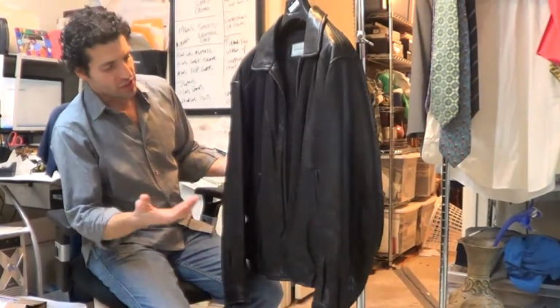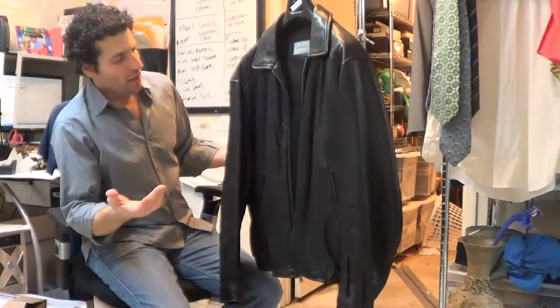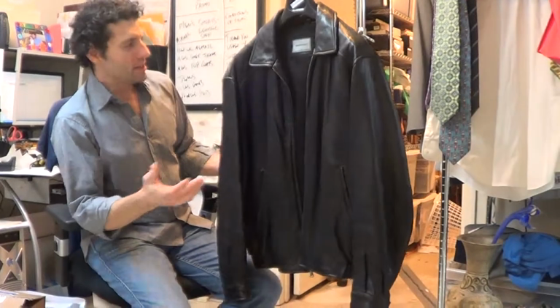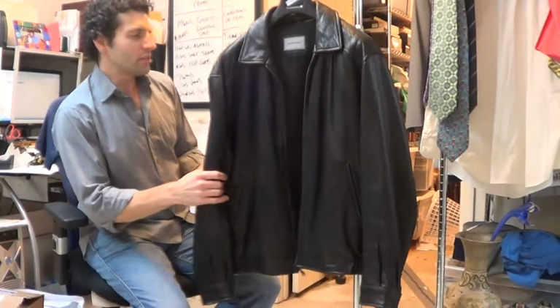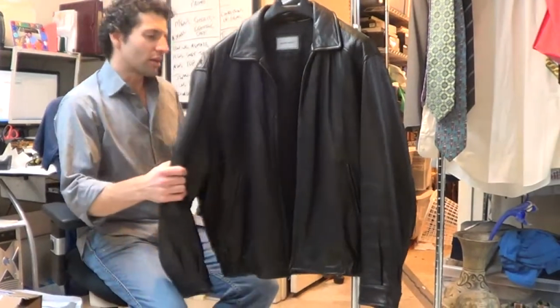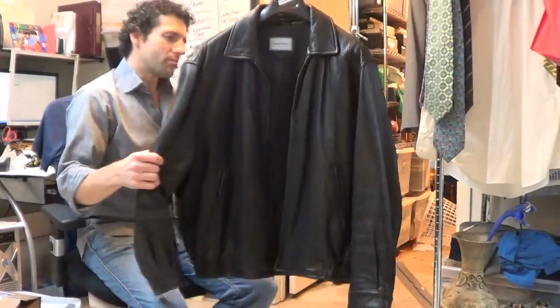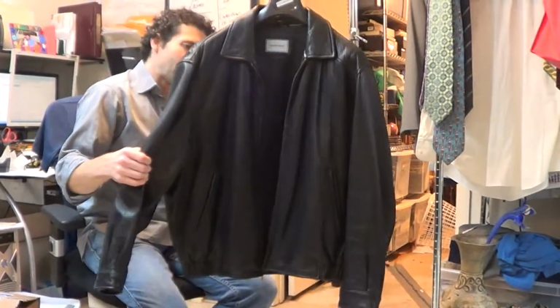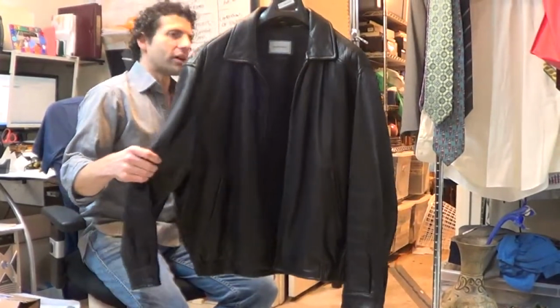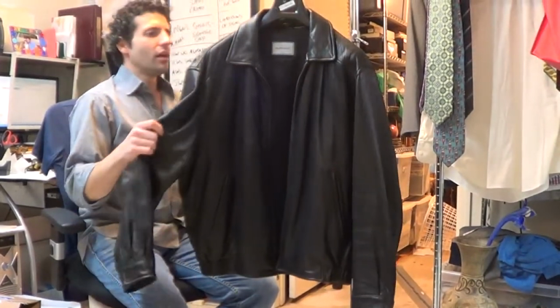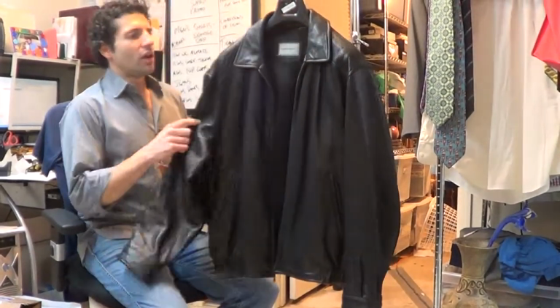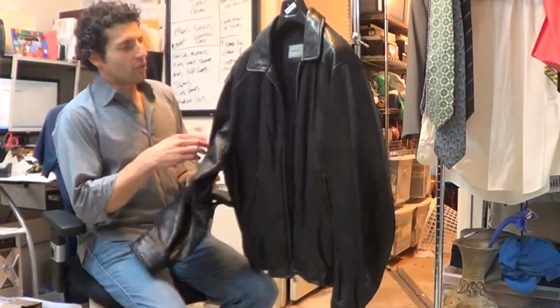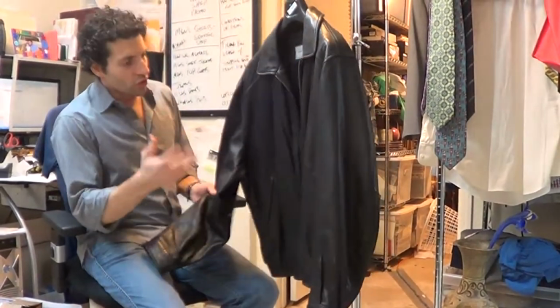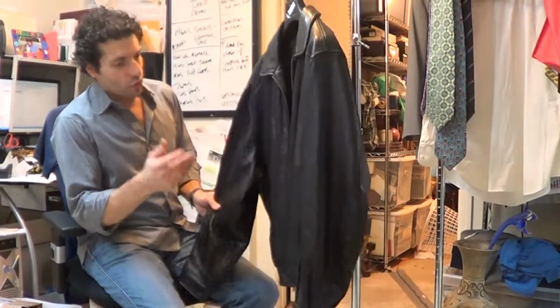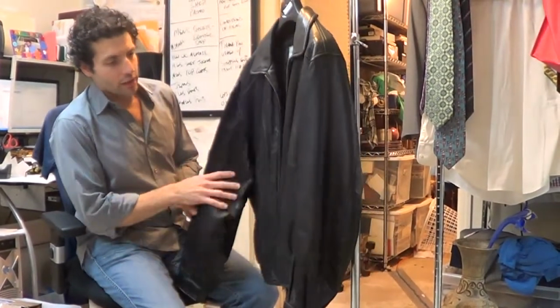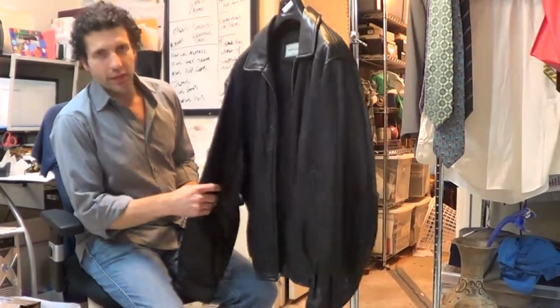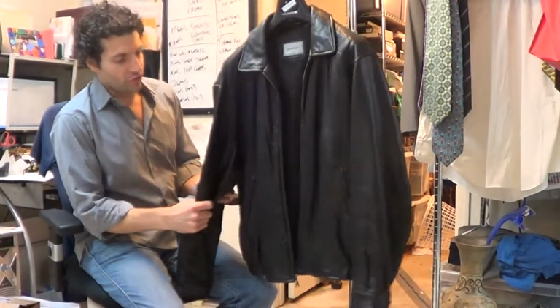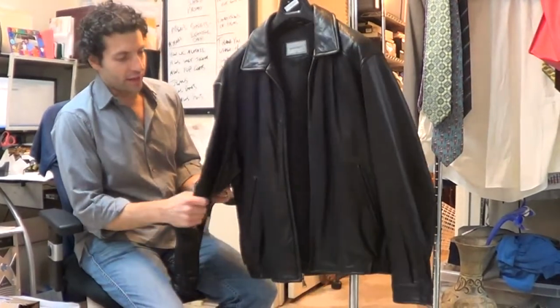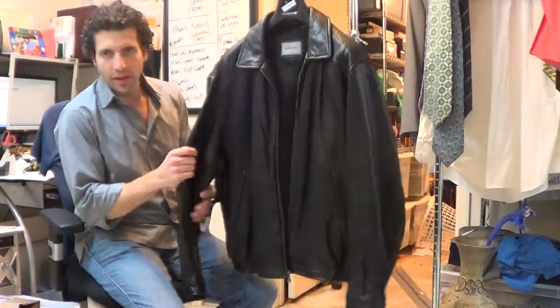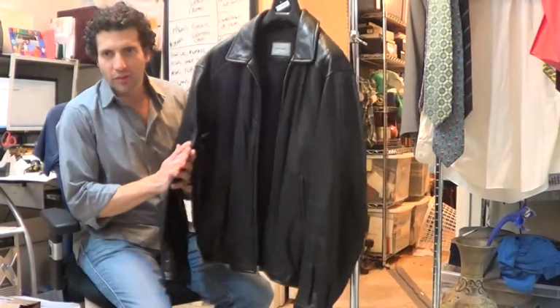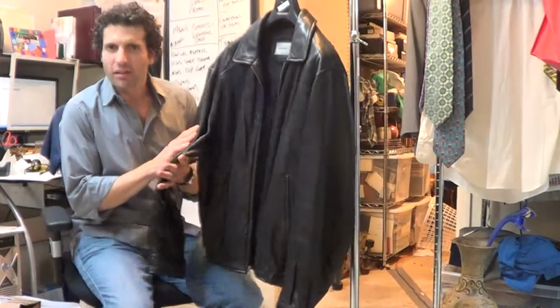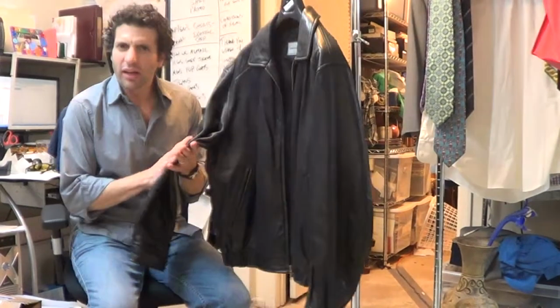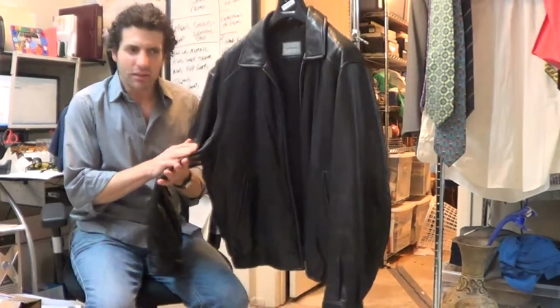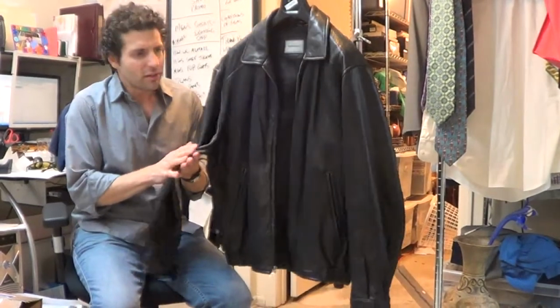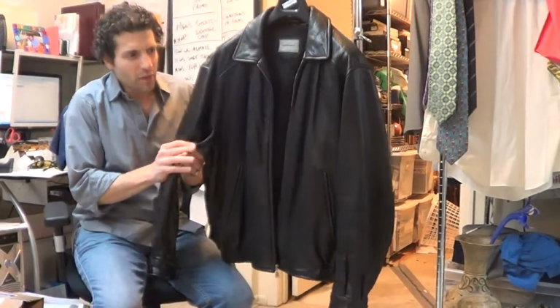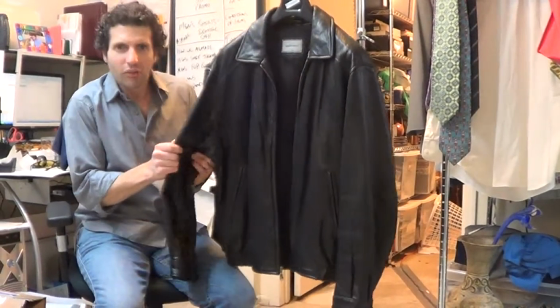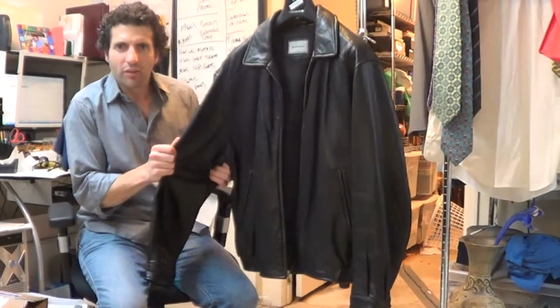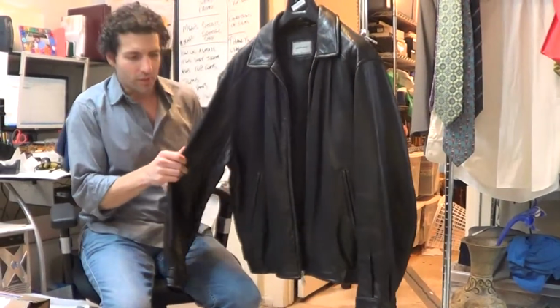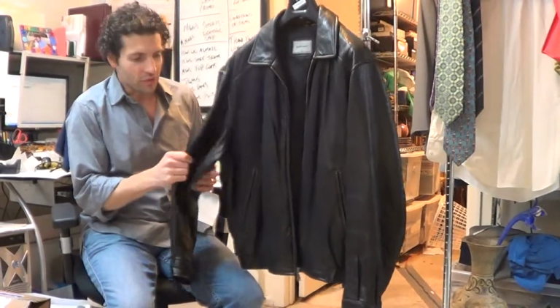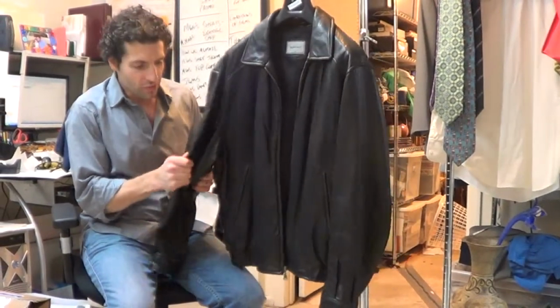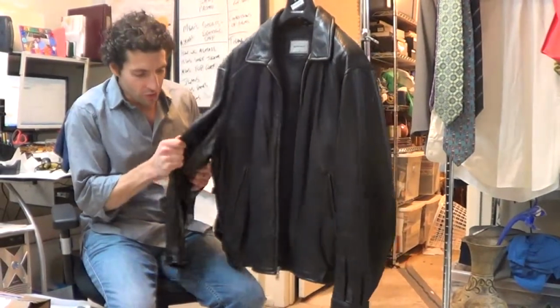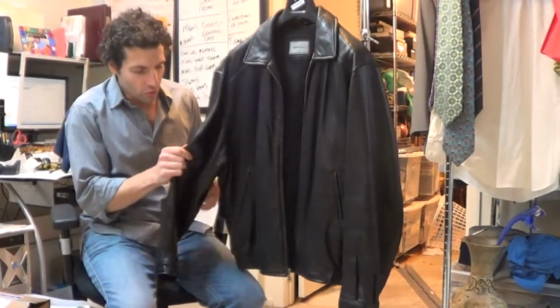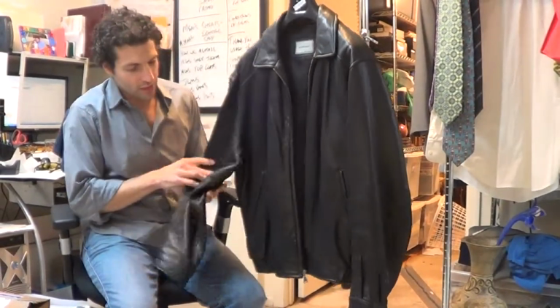This is just a basic, good quality leather jacket. The leather is nice and buttery soft. This is good quality.